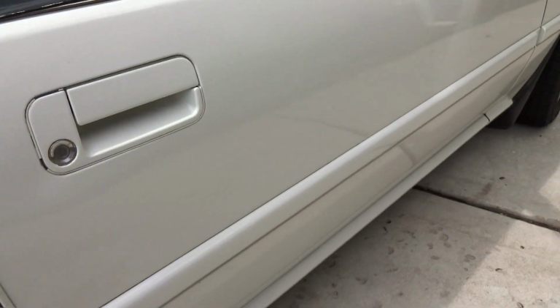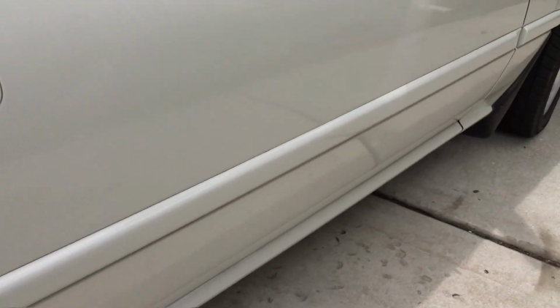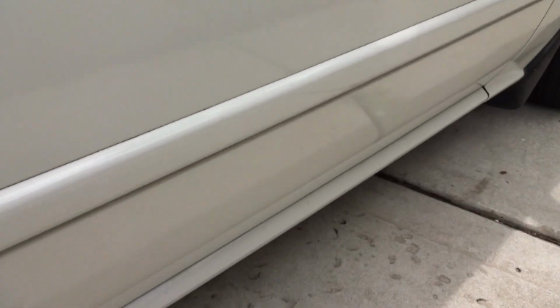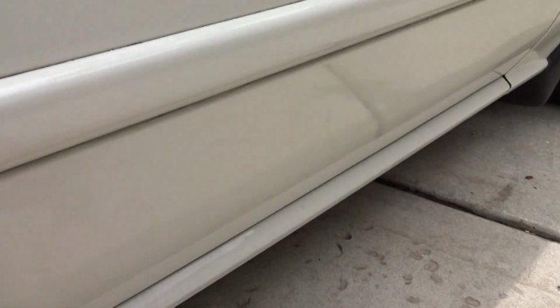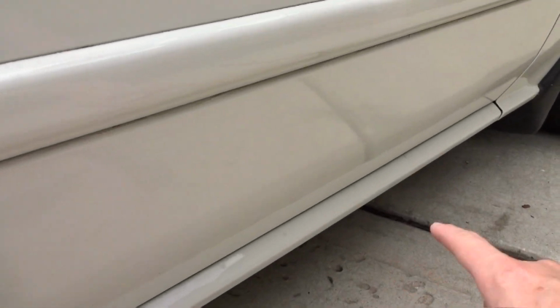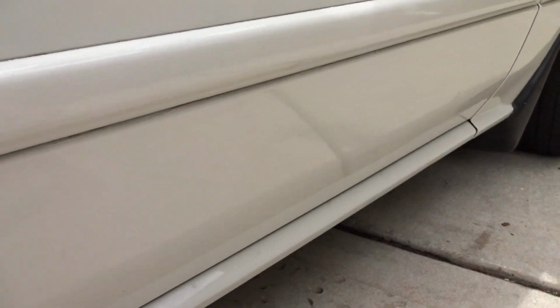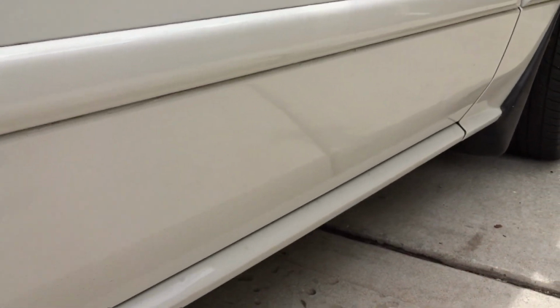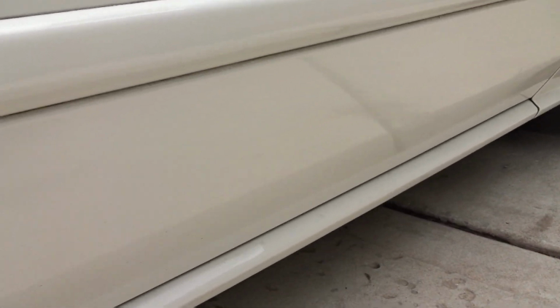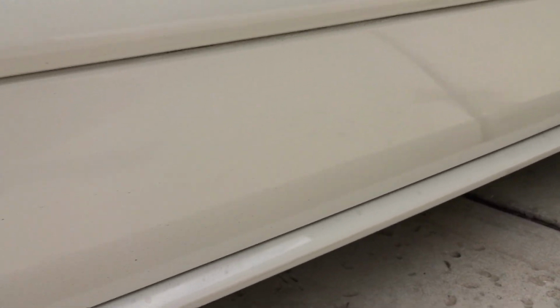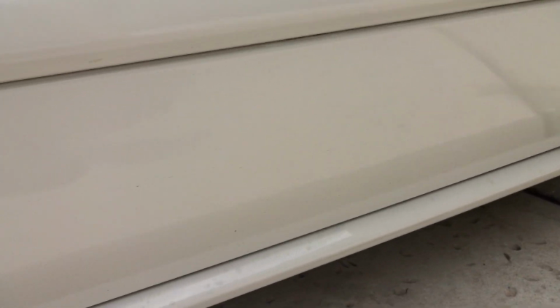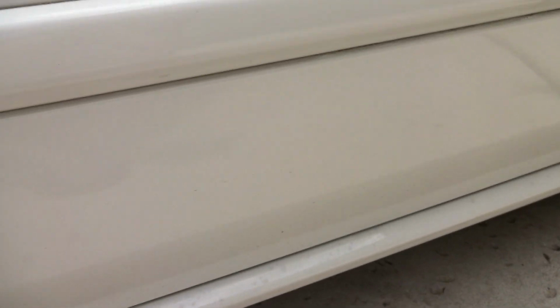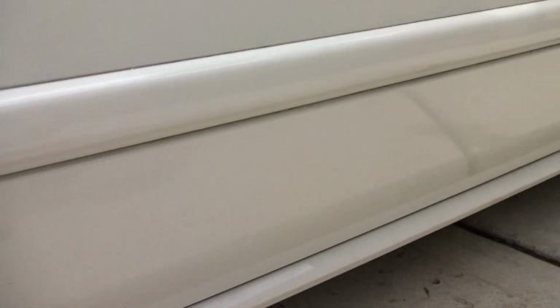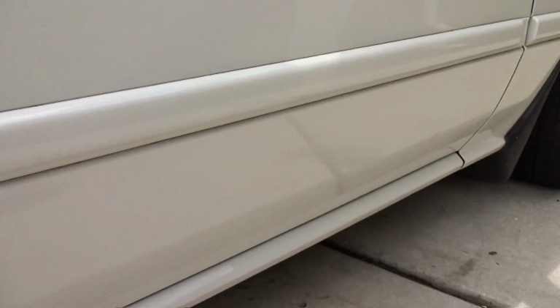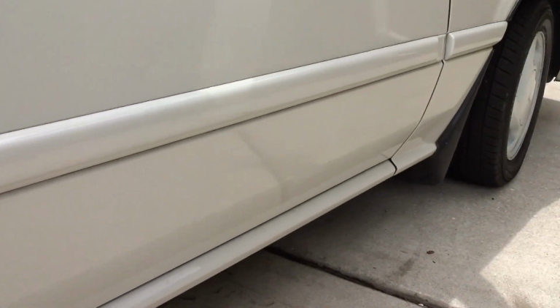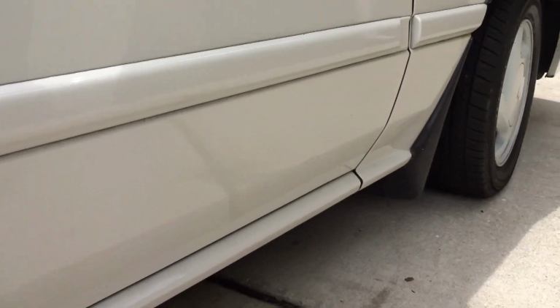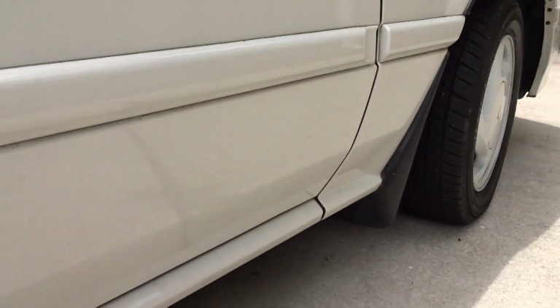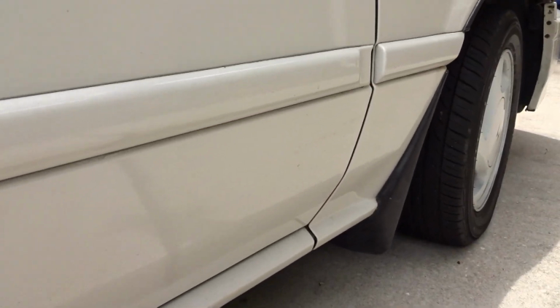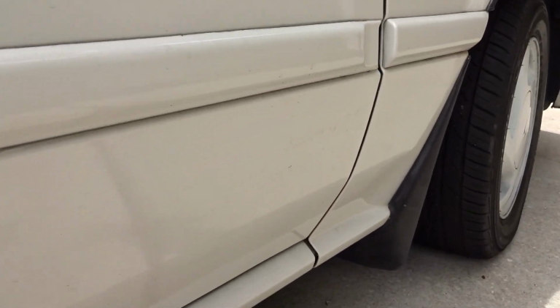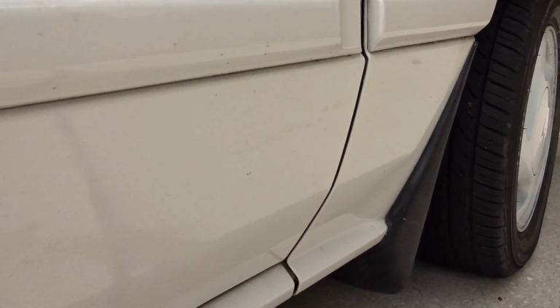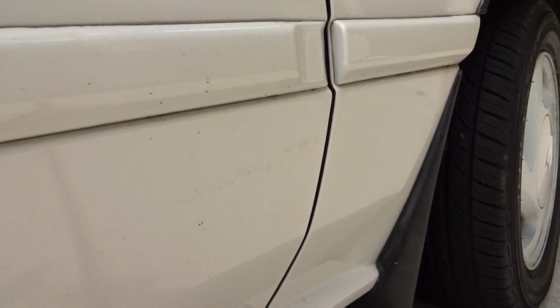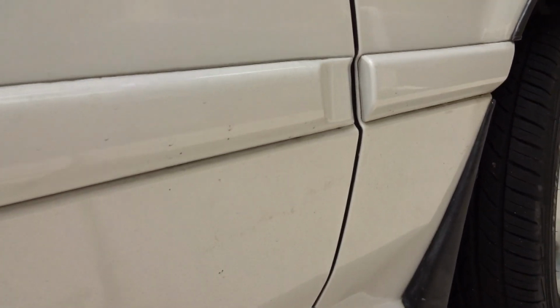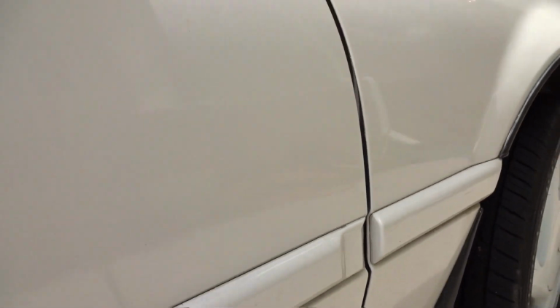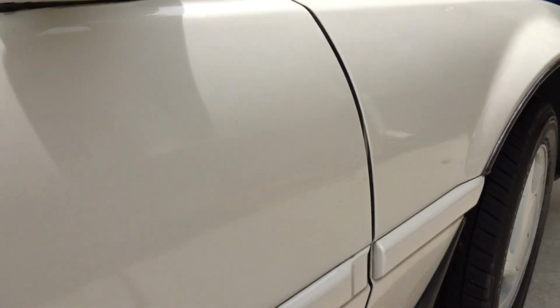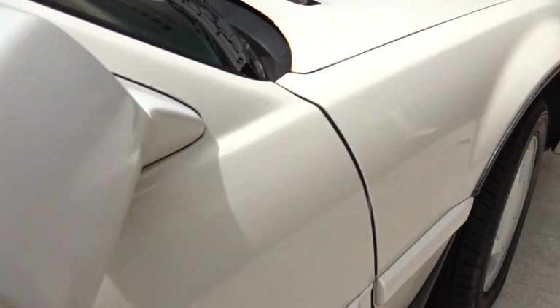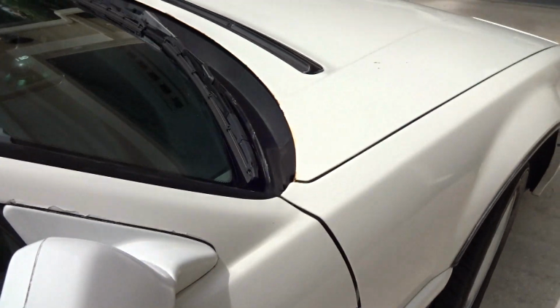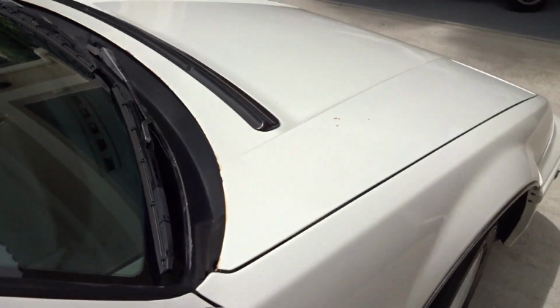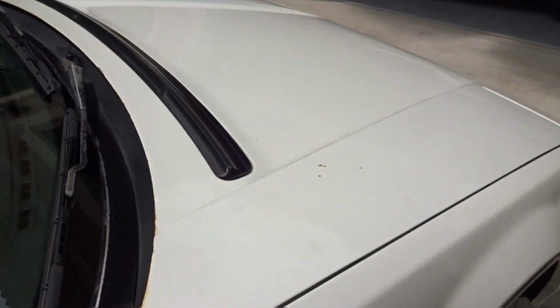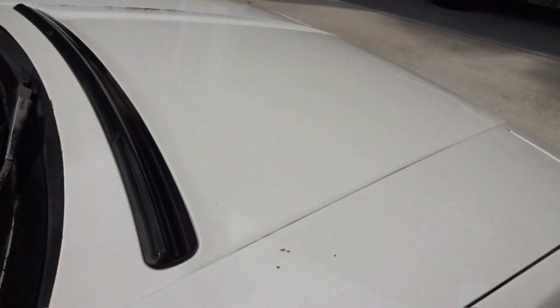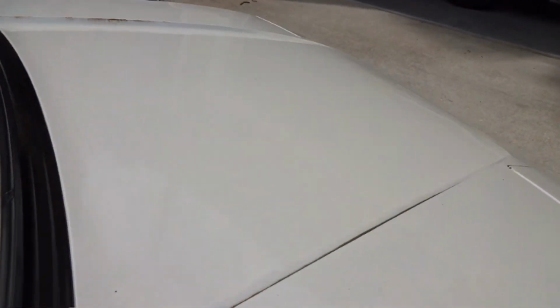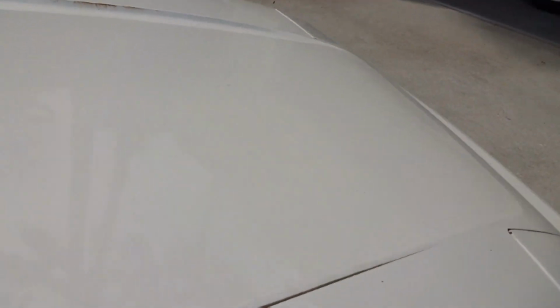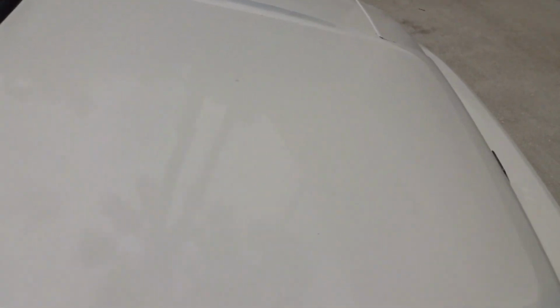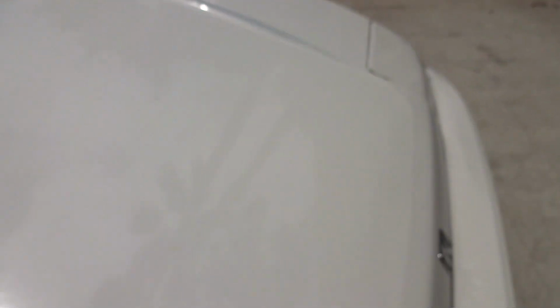The only areas that are really dirty — and it's not really bad for five days of driving back and forth in the dirt and mud — that's not that bad actually. You can see right through there it's pretty dirty, but up here on top of the car, no issues at all.